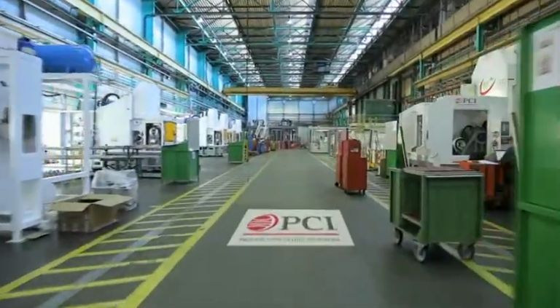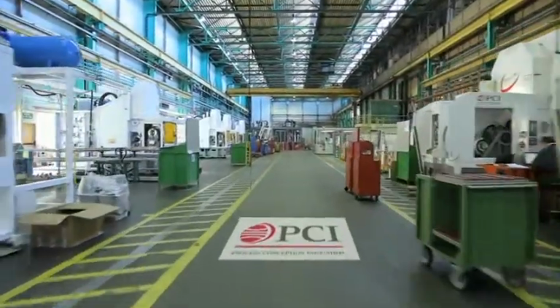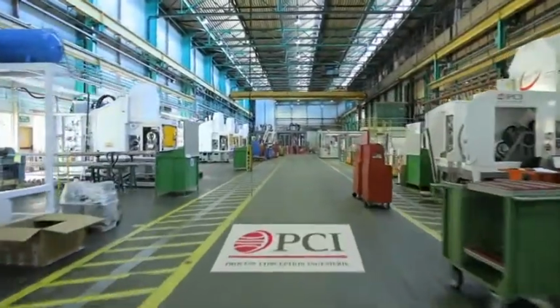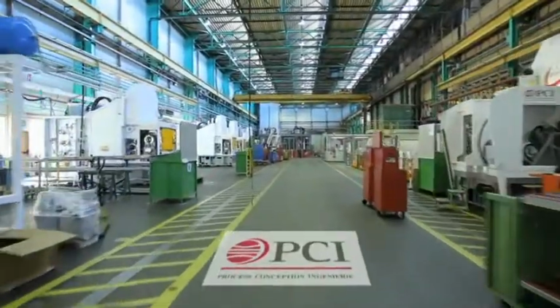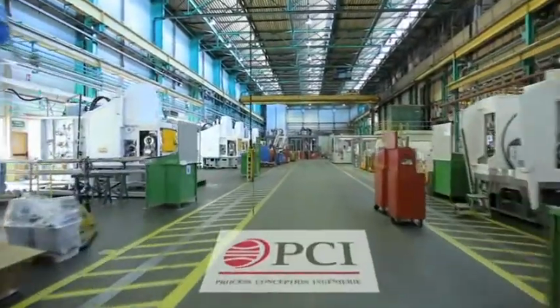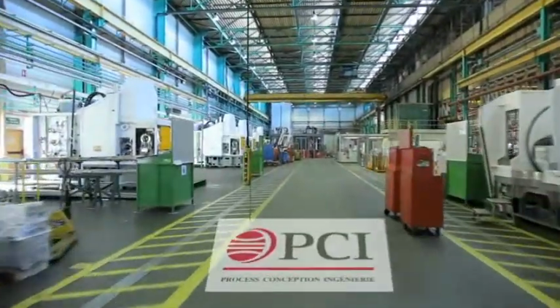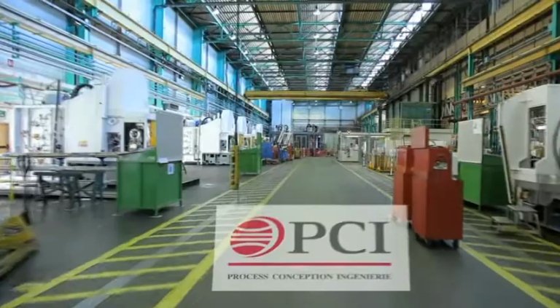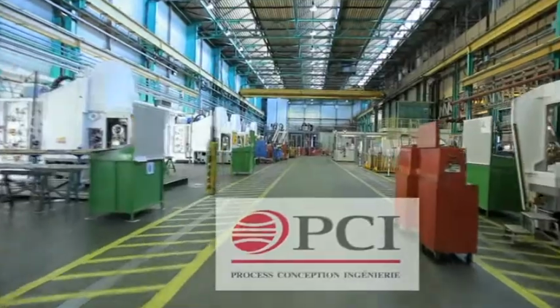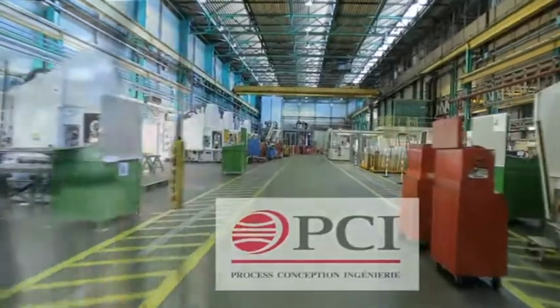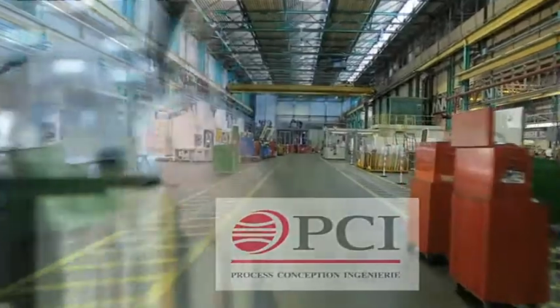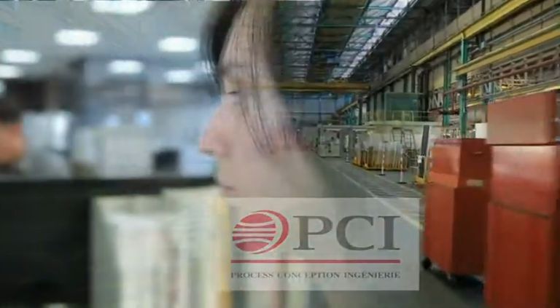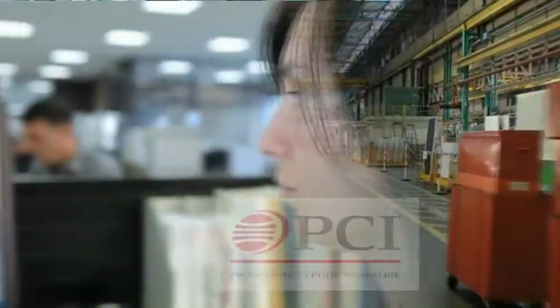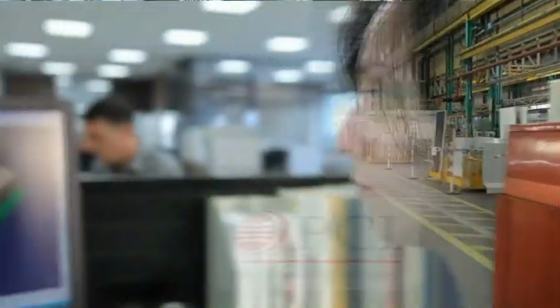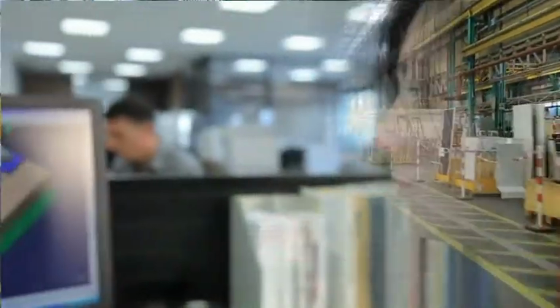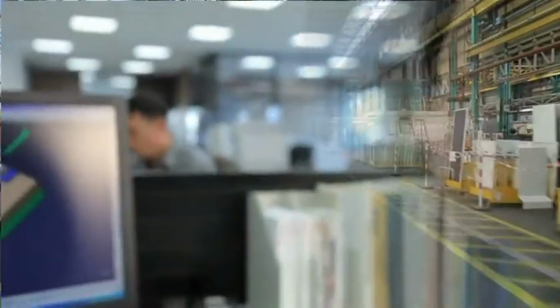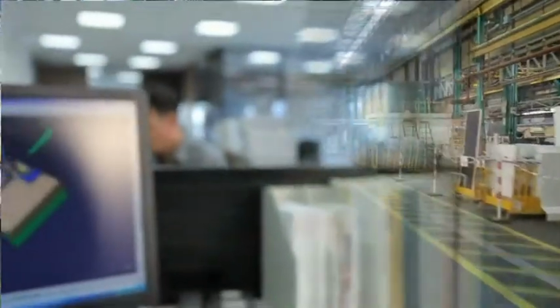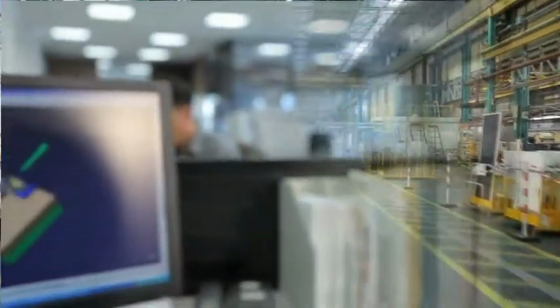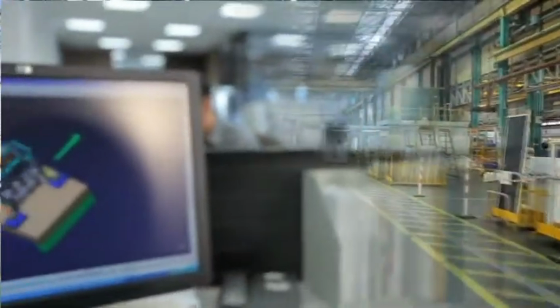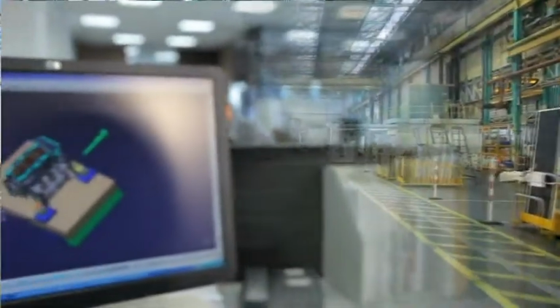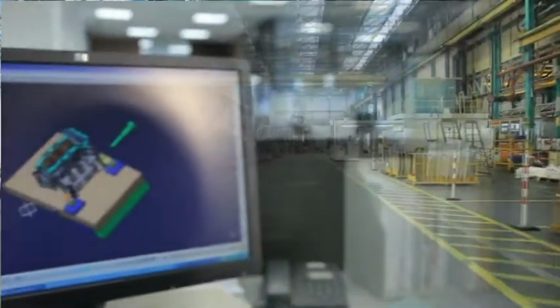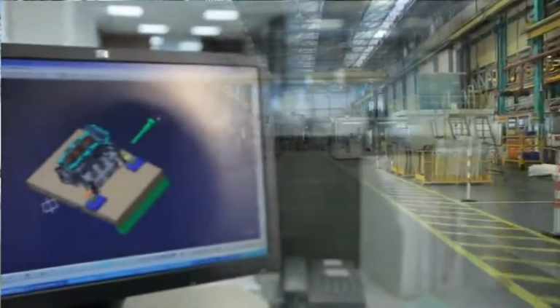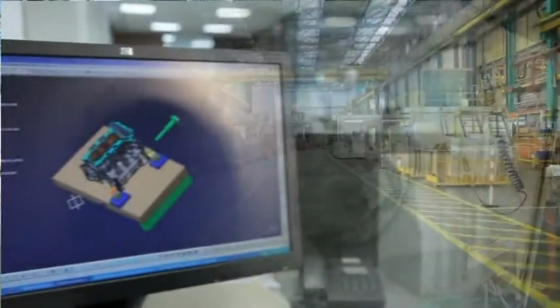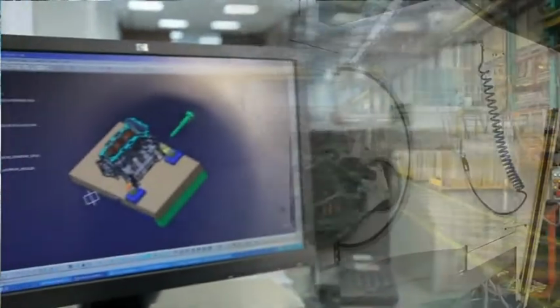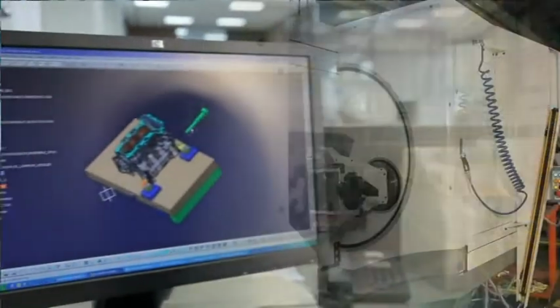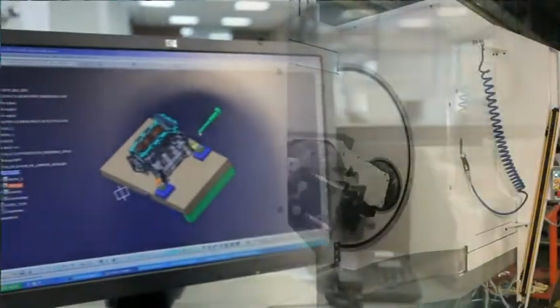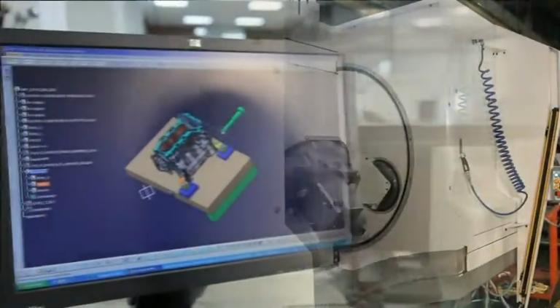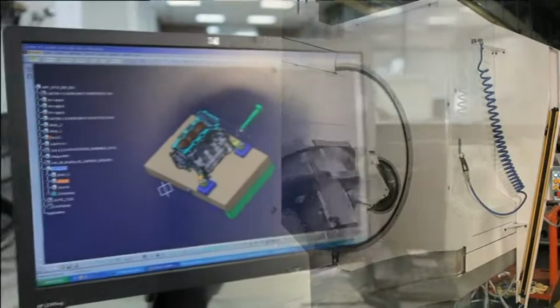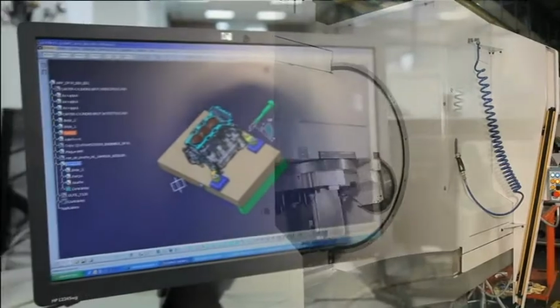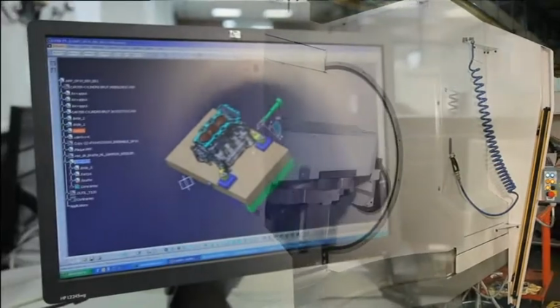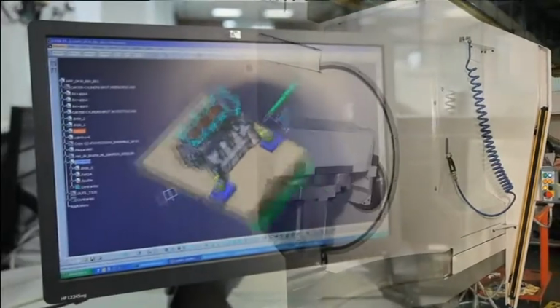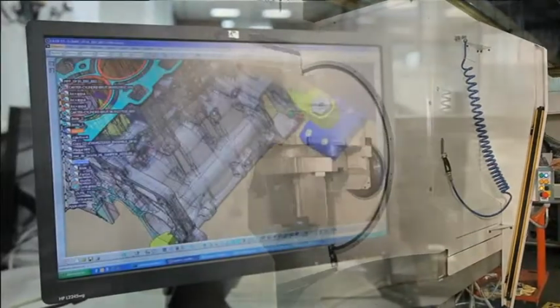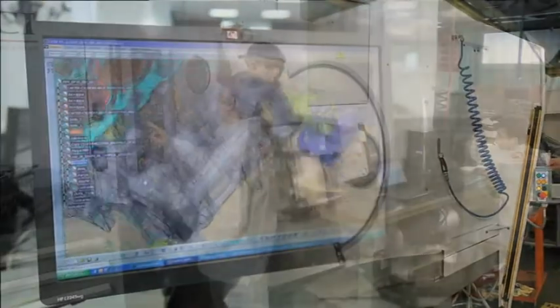PCI, the French leader in the design of high output machining lines, is a manufacturer renowned for the performance of its machine tools and processes.